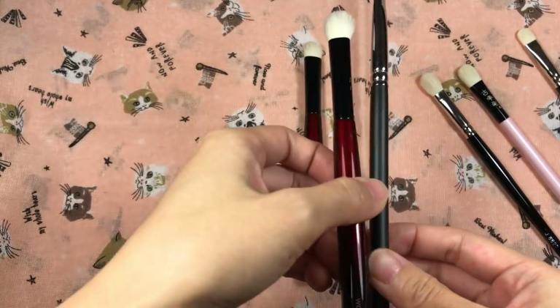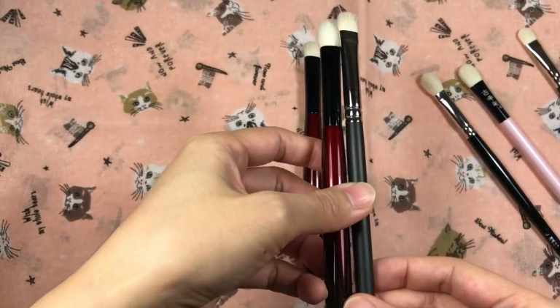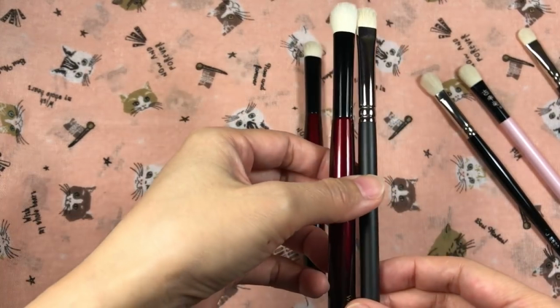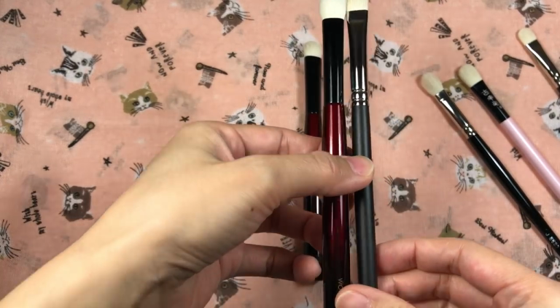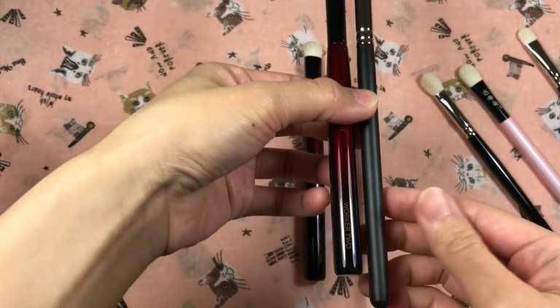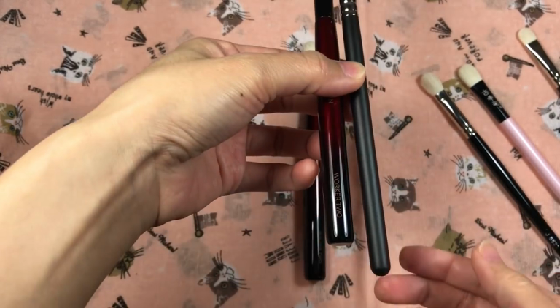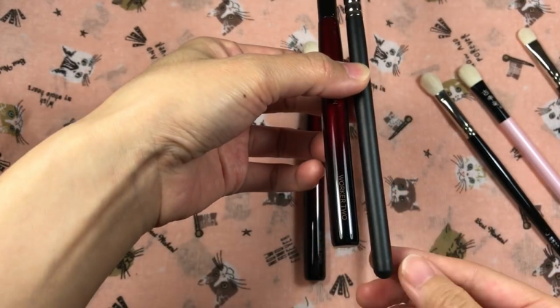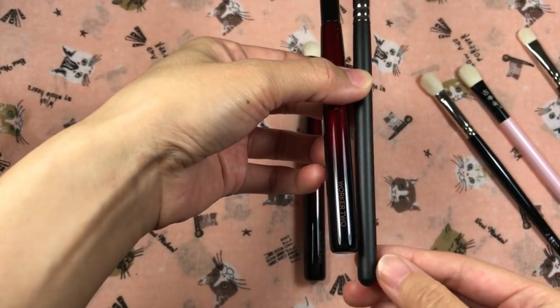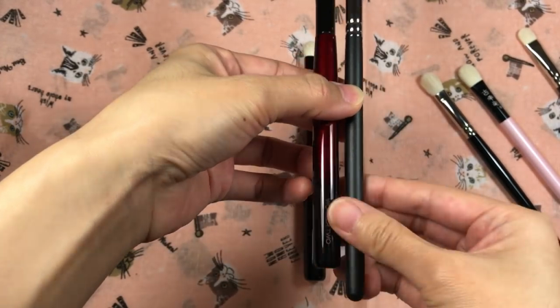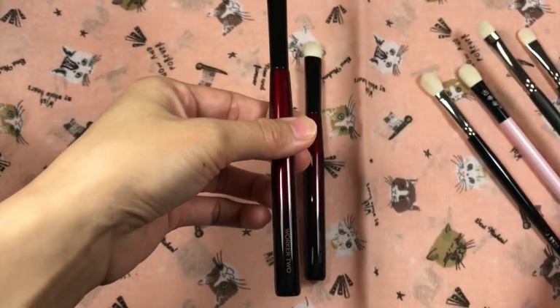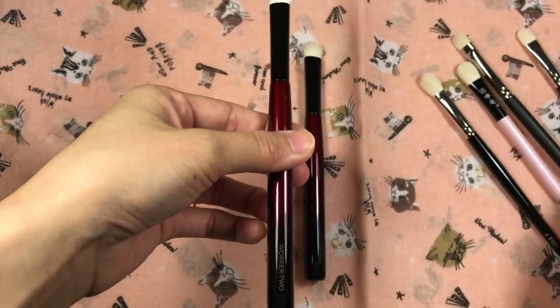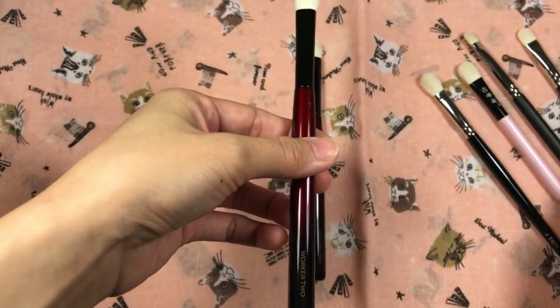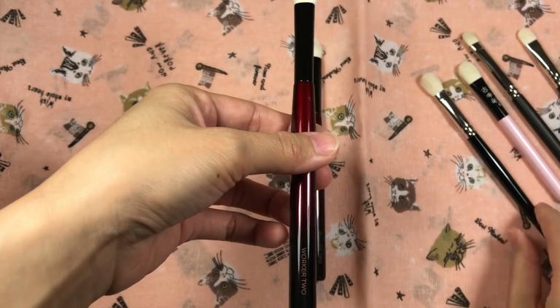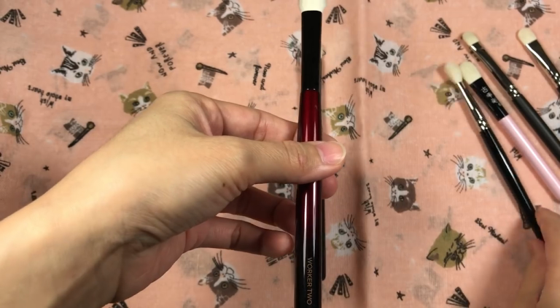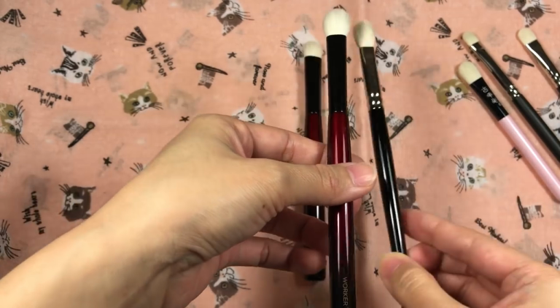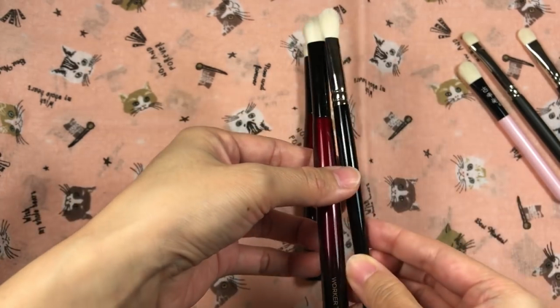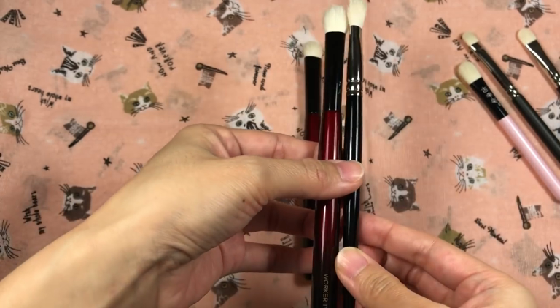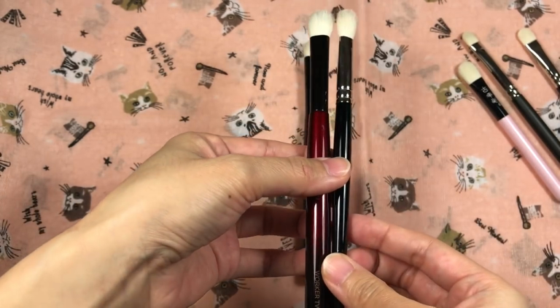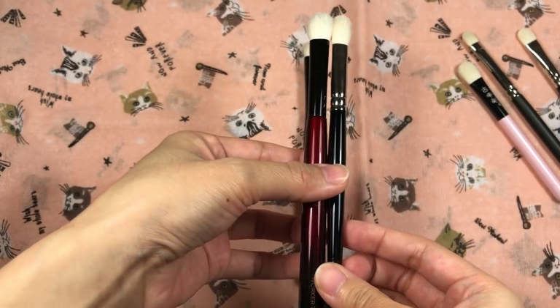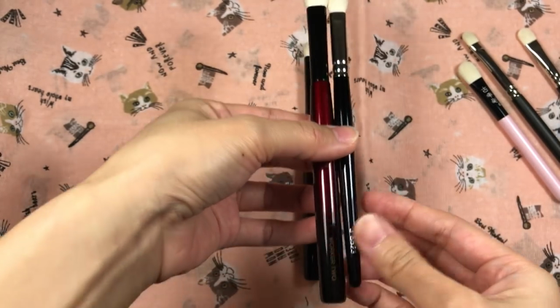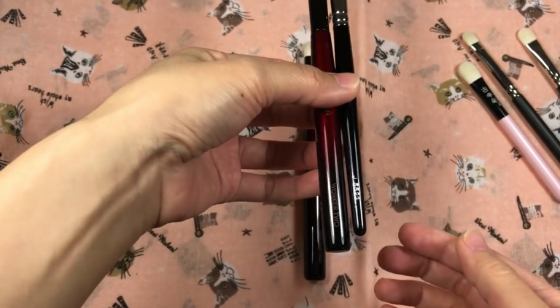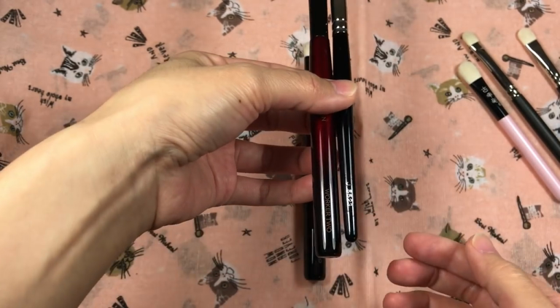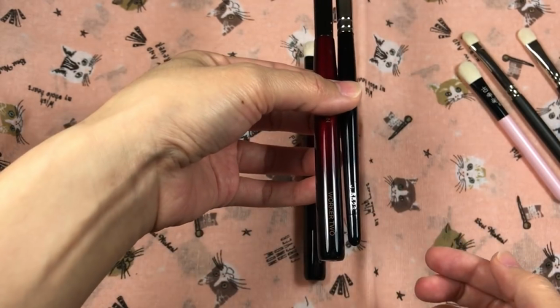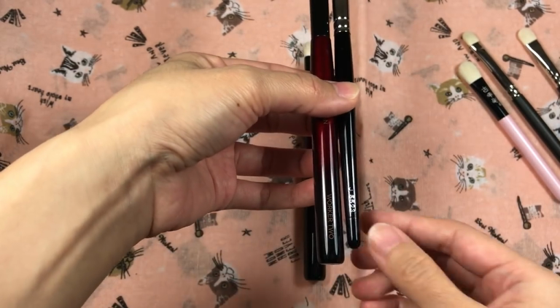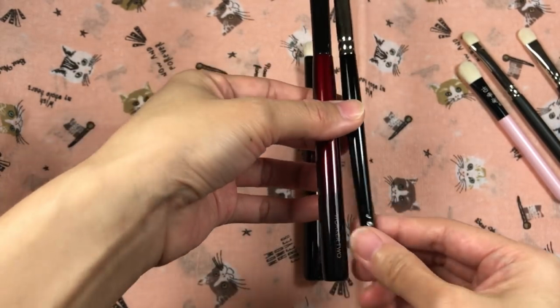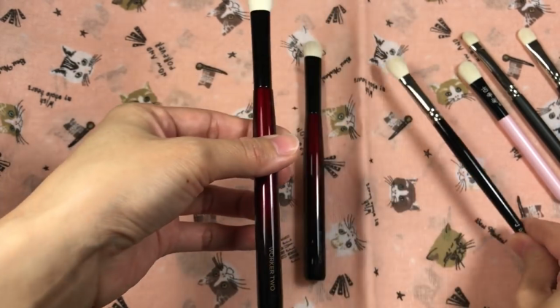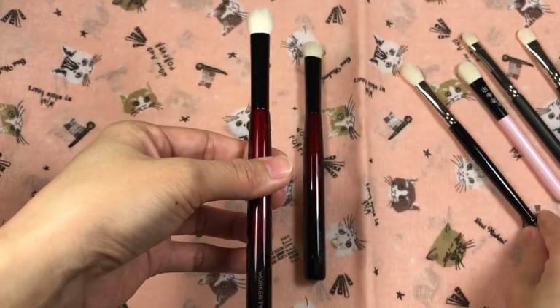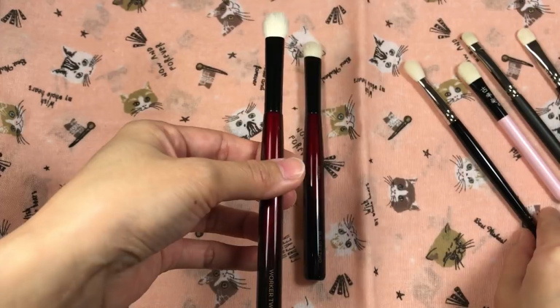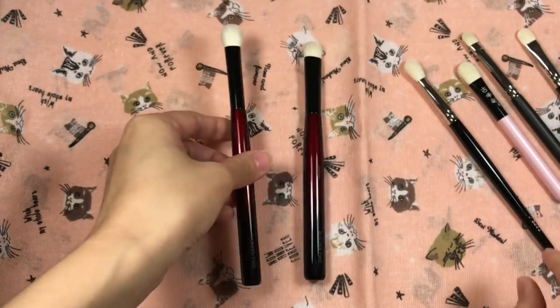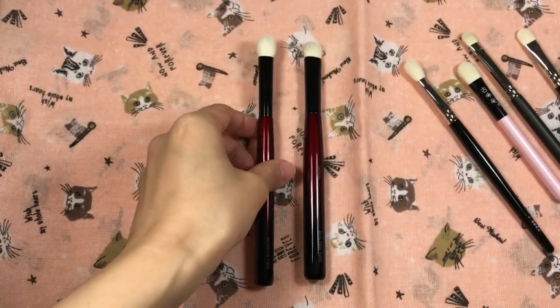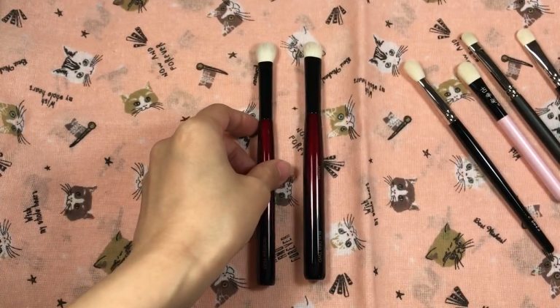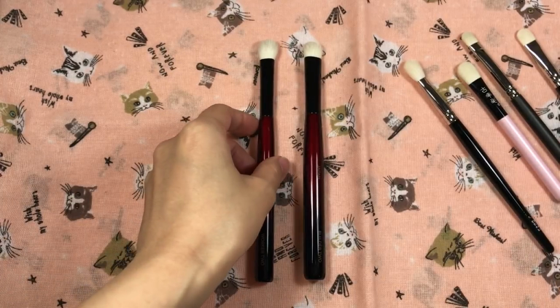It's actually longer than Sonya's brushes, and Hakuhodo eye brushes are a tad shorter, so I don't have any problems with Hakuhodo brushes smacking my mirror.